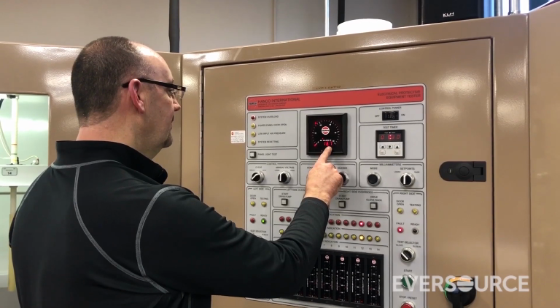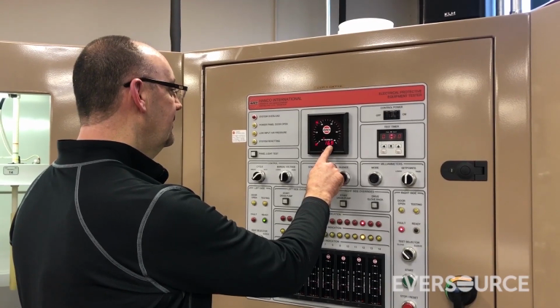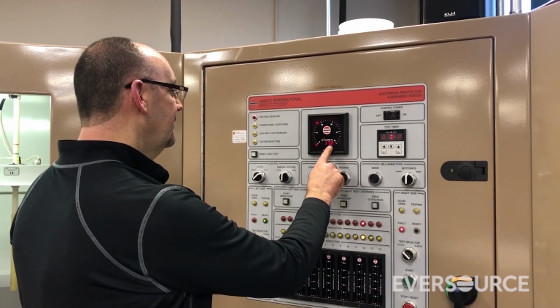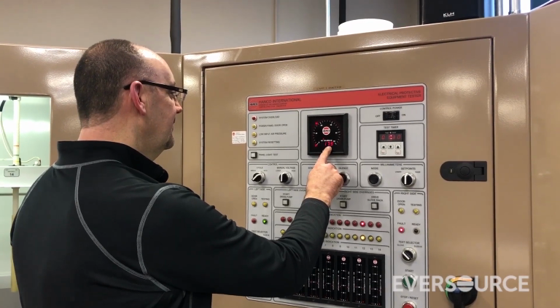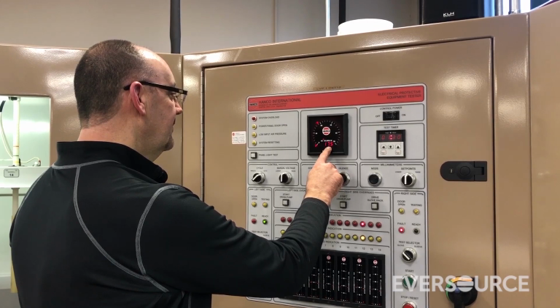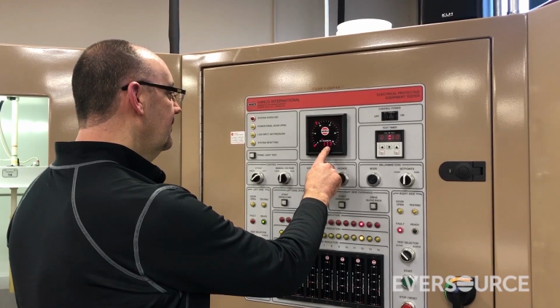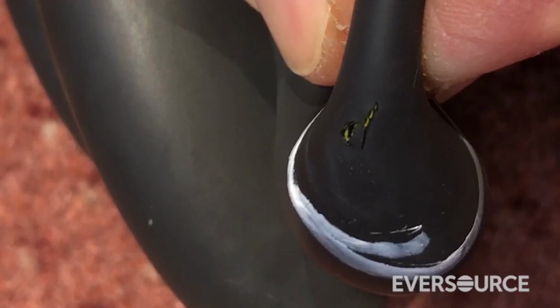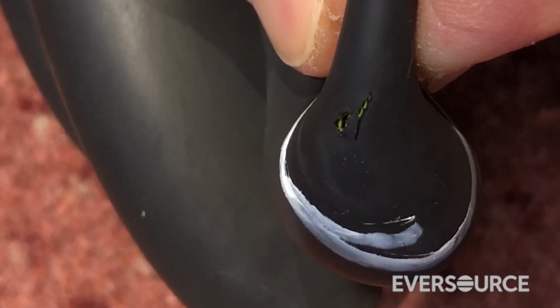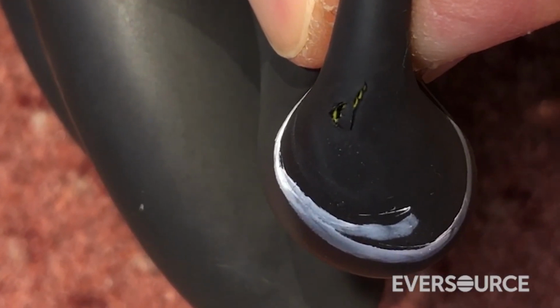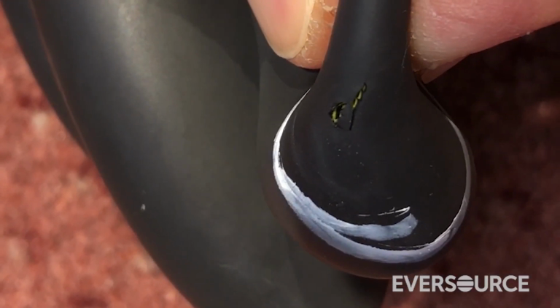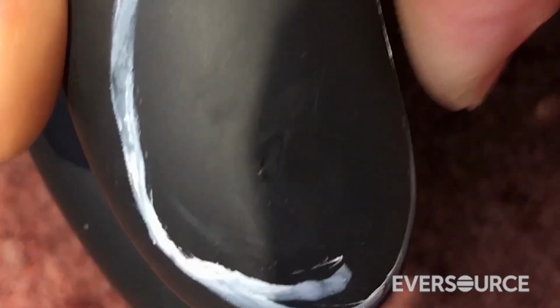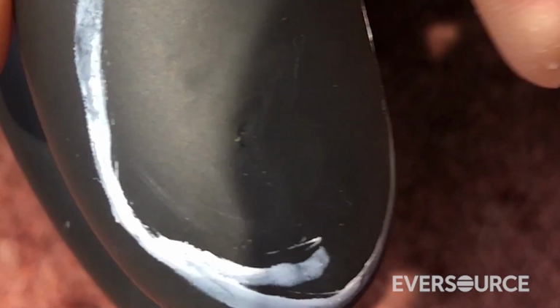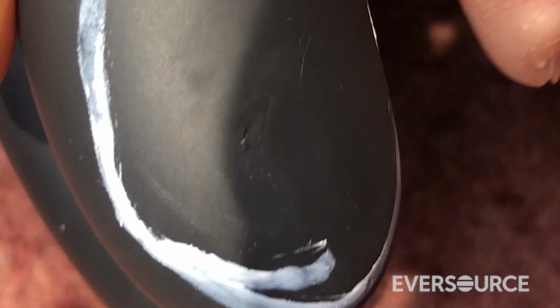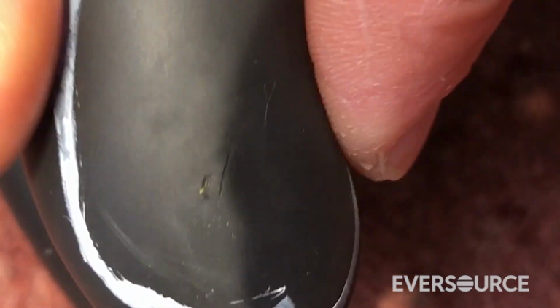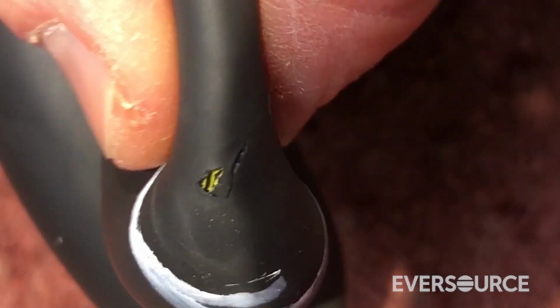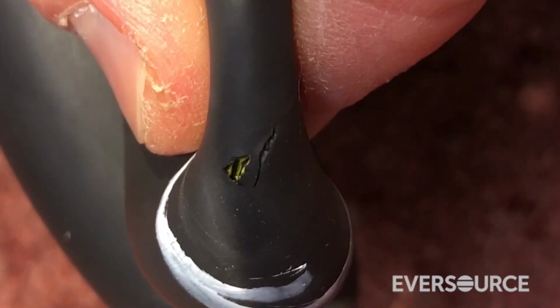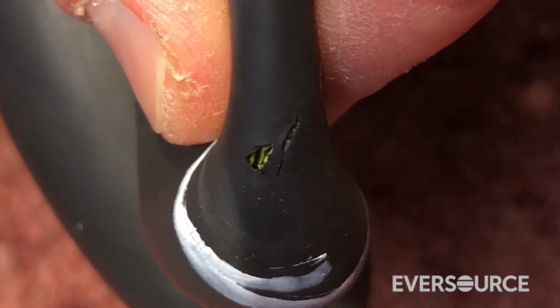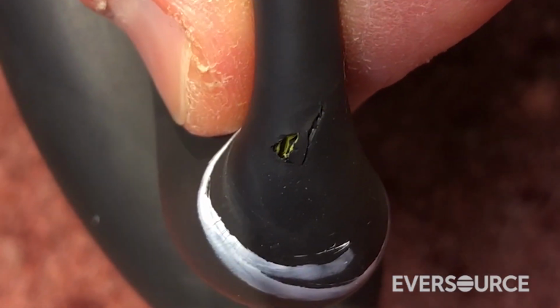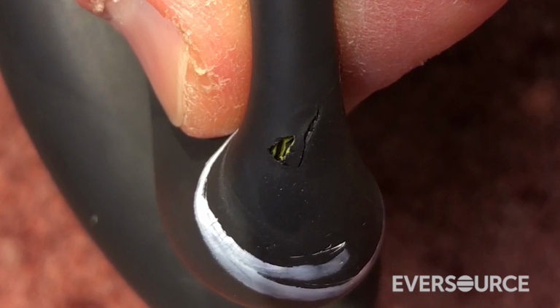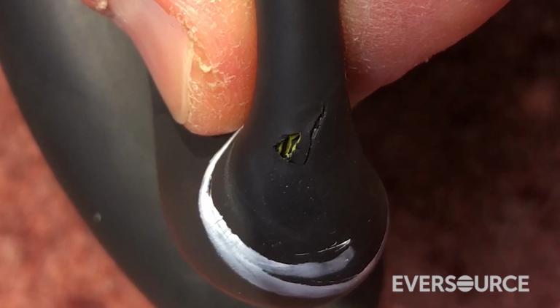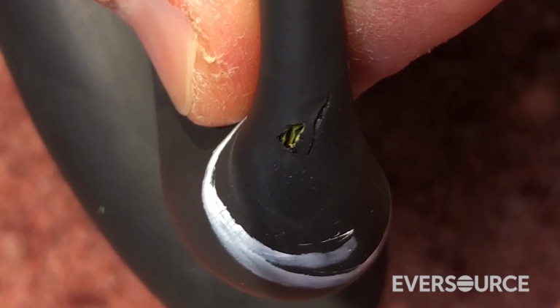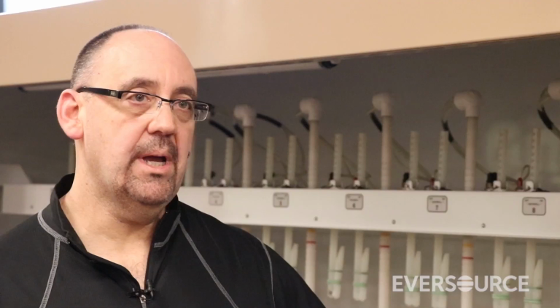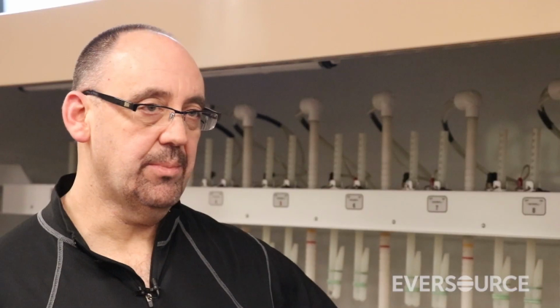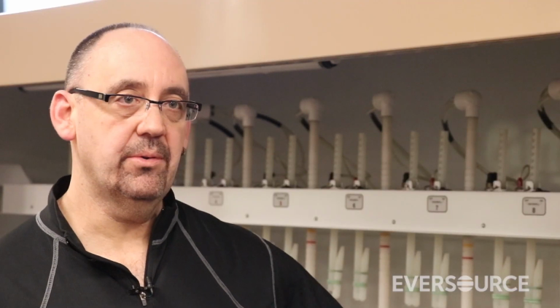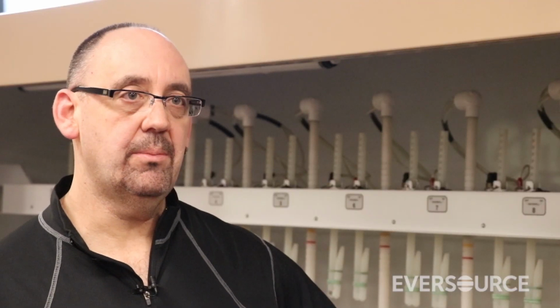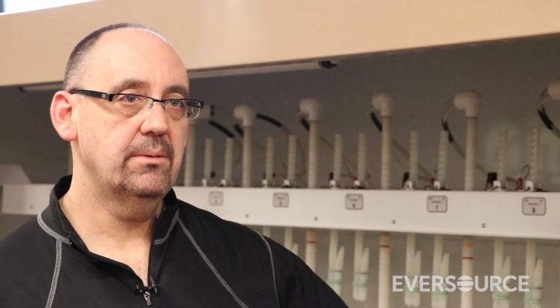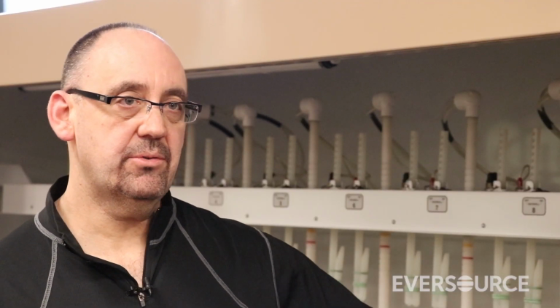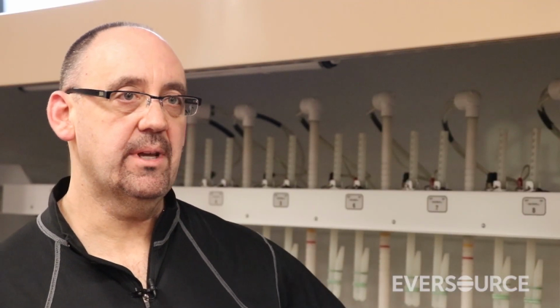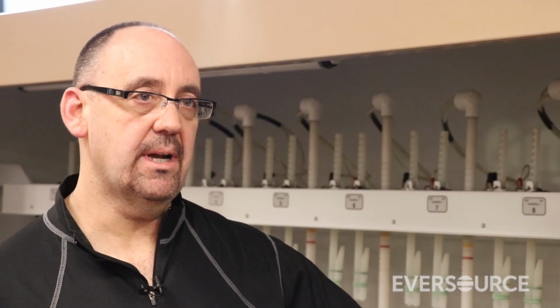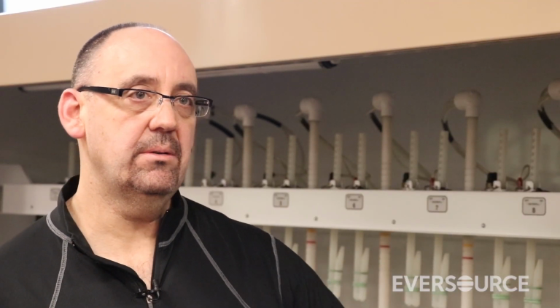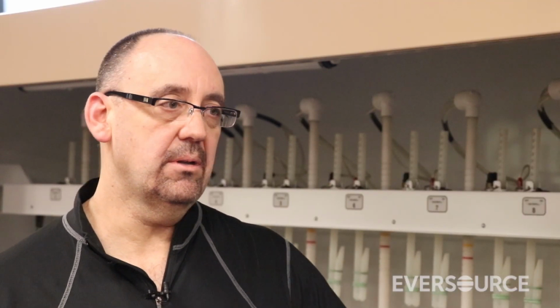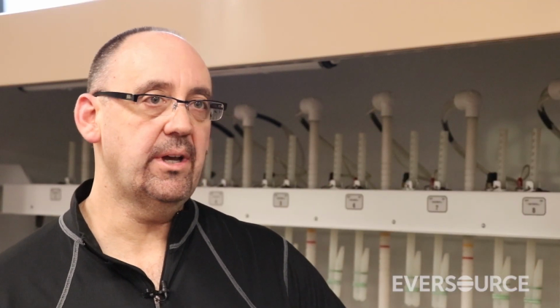So if there's a weakness in the rubber, a hole in the glove, something that we can't see from the visual inspection, this tester will pick it up and it'll actually burn through the rubber, trip the test set out, and the glove's a failure.